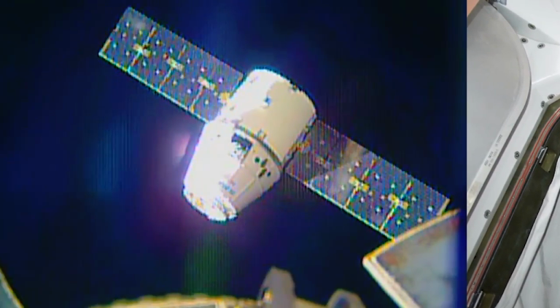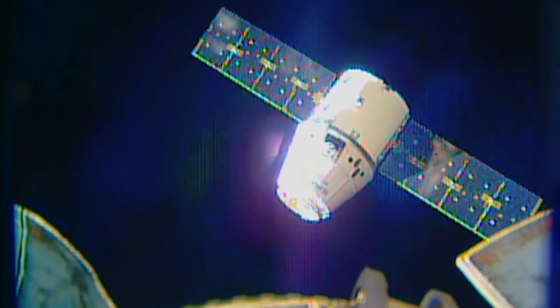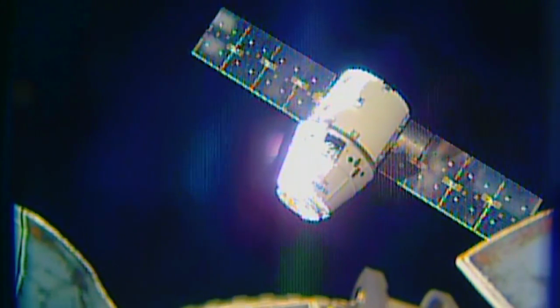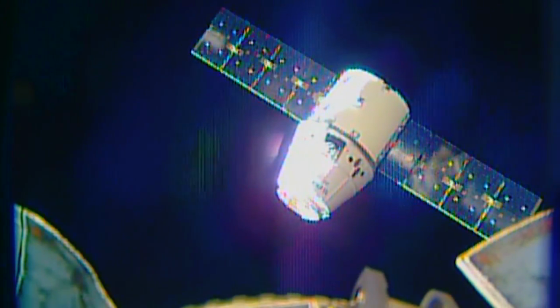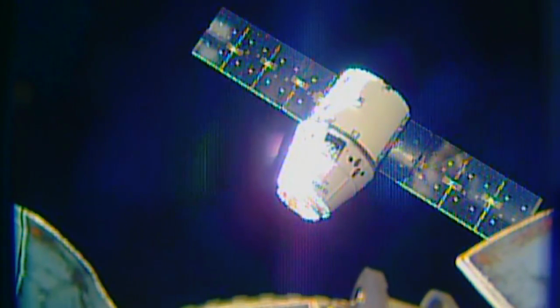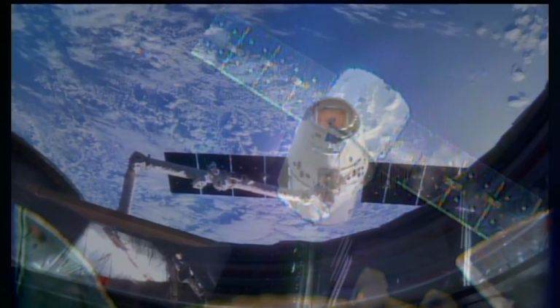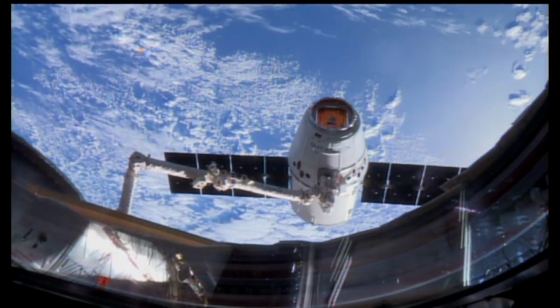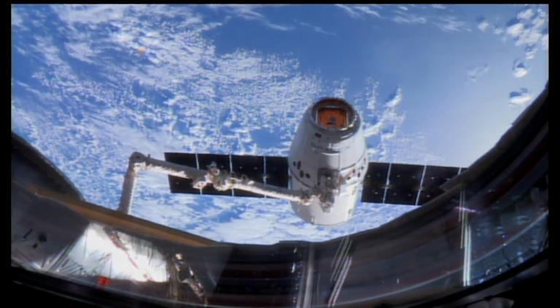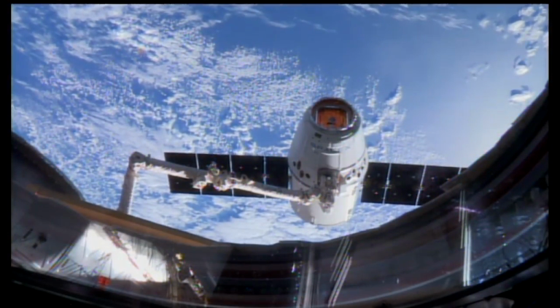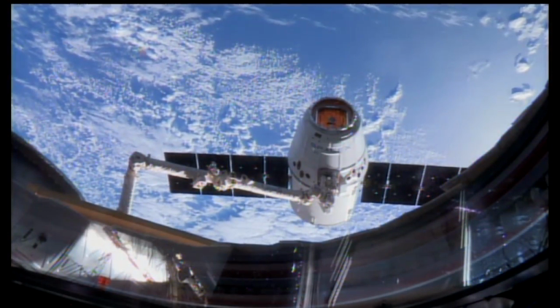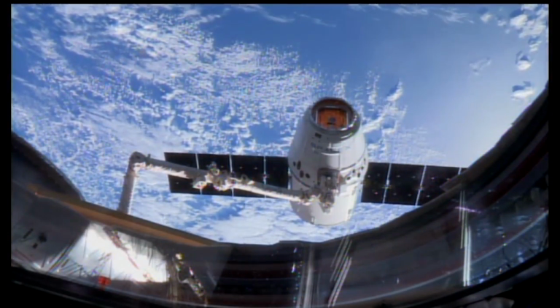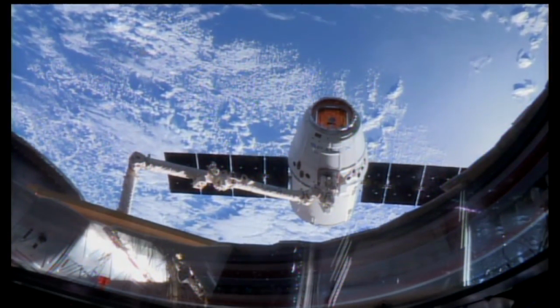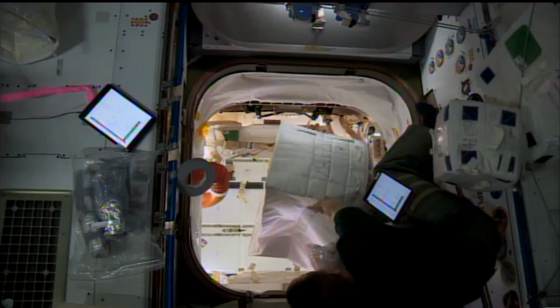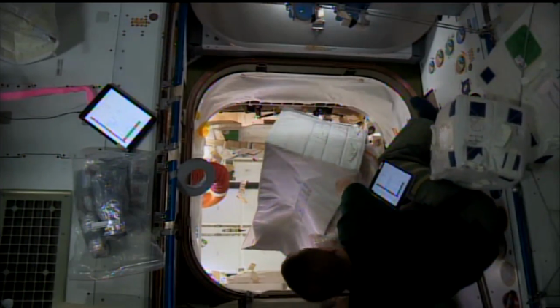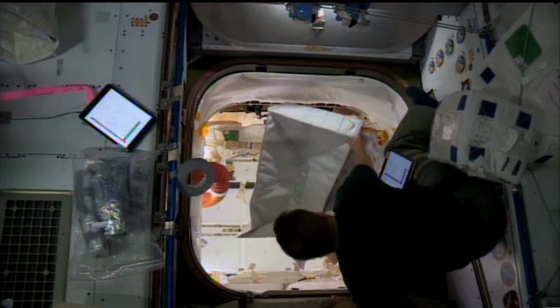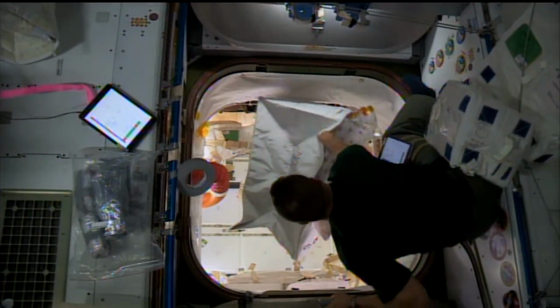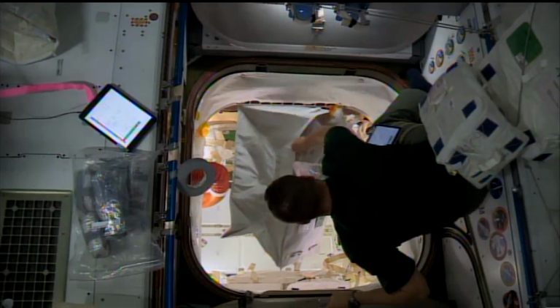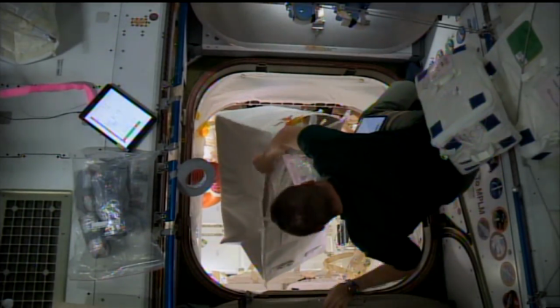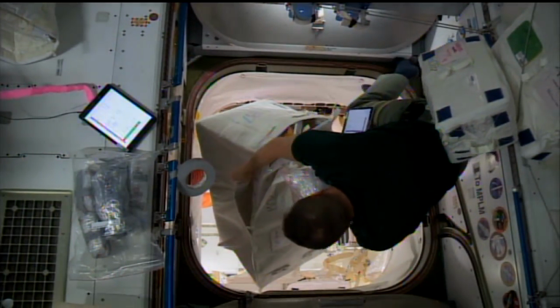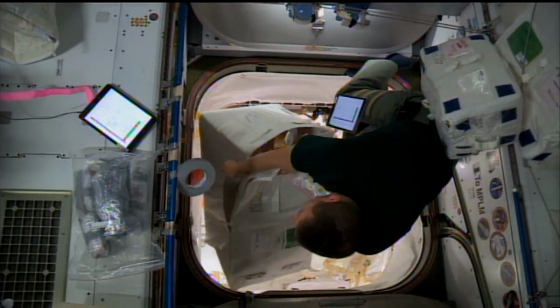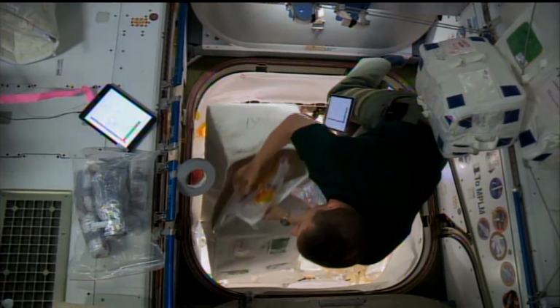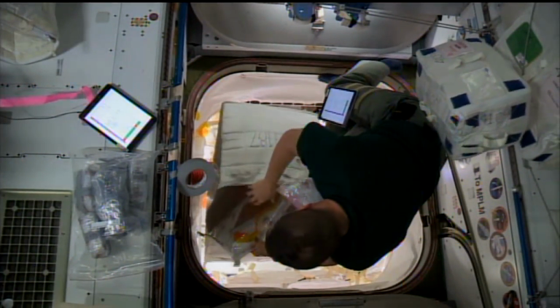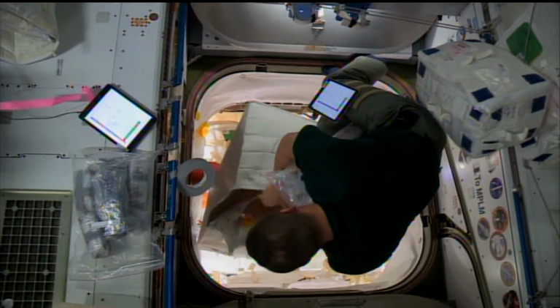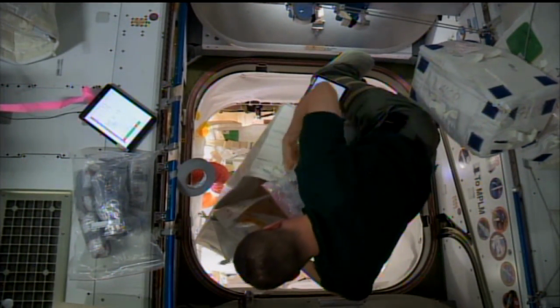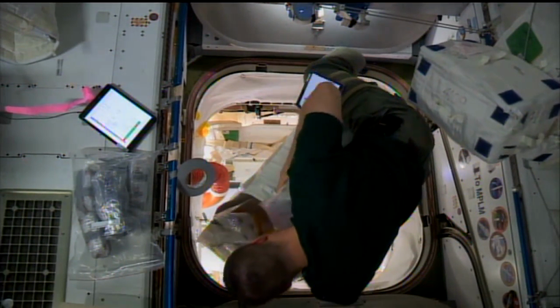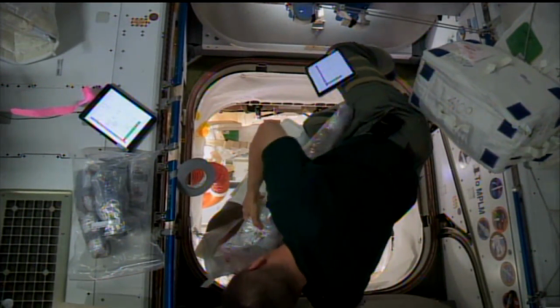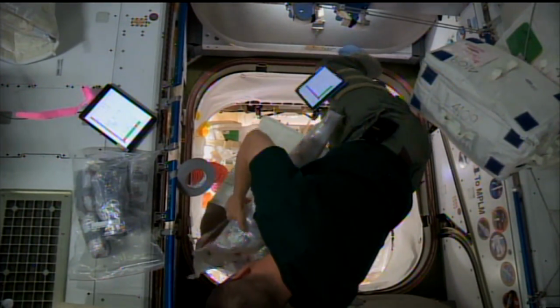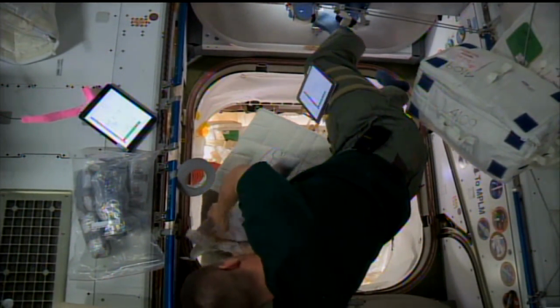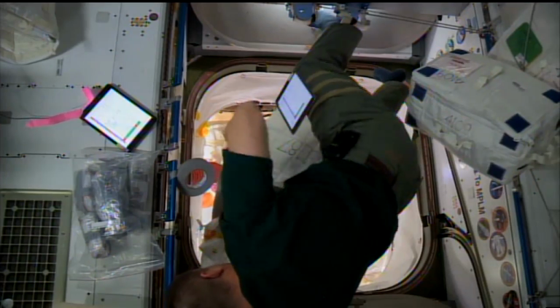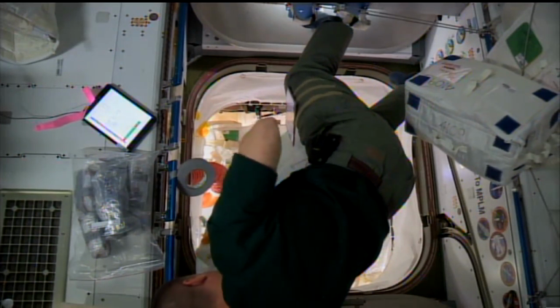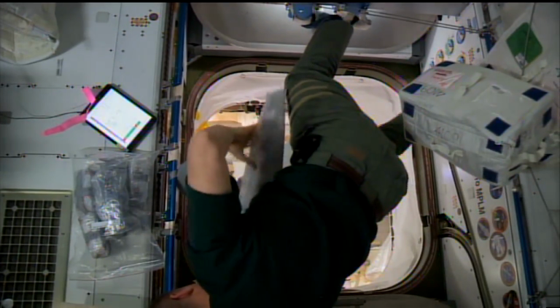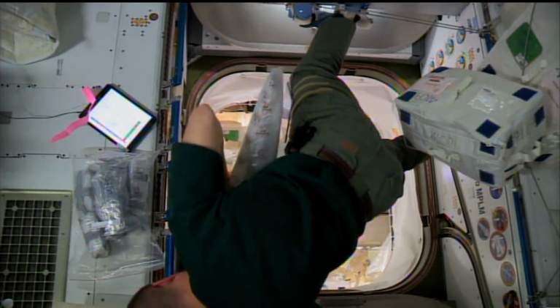Likewise, the Dragon cargo craft that arrived on June 5th is due to disembark on July 2nd. After offloading science experiments, spacewalking gear, and station hardware, it is now being loaded with used station gear and research samples for analysis upon its return to Earth.